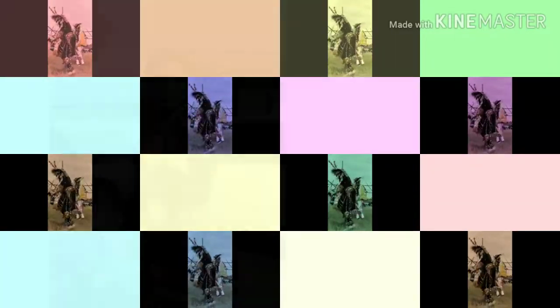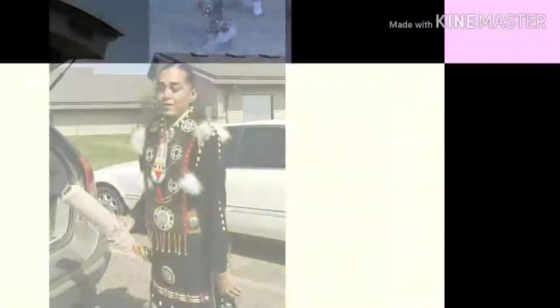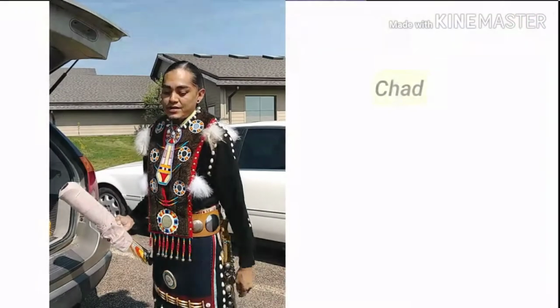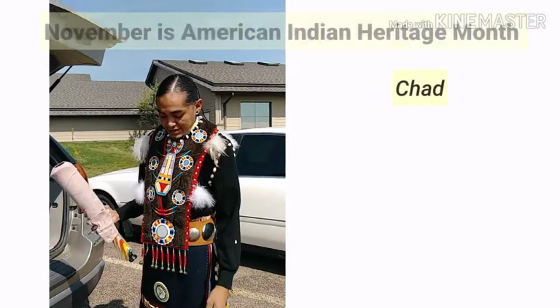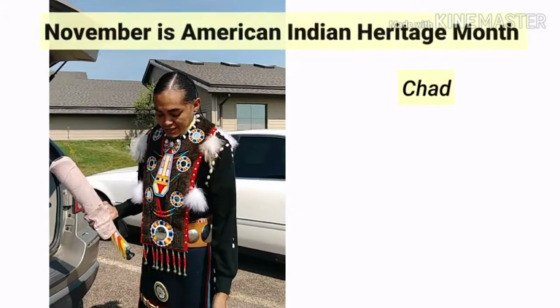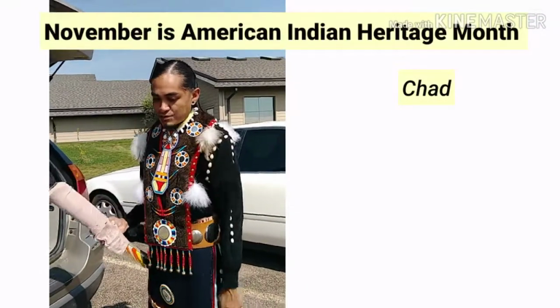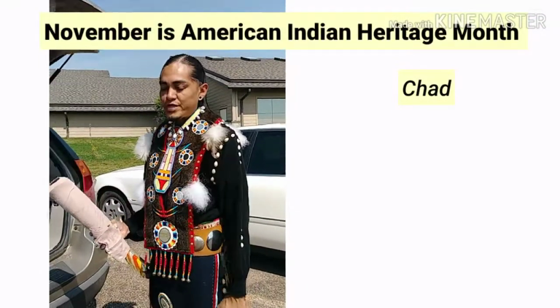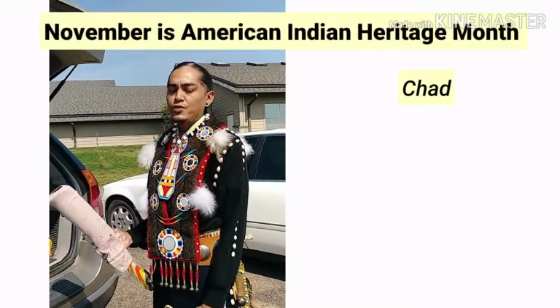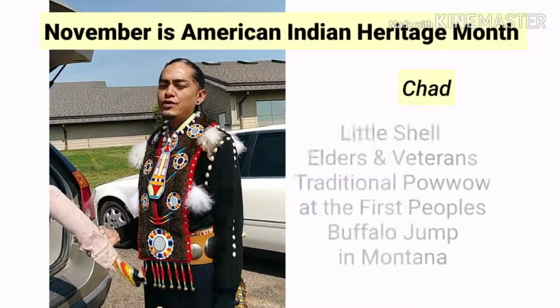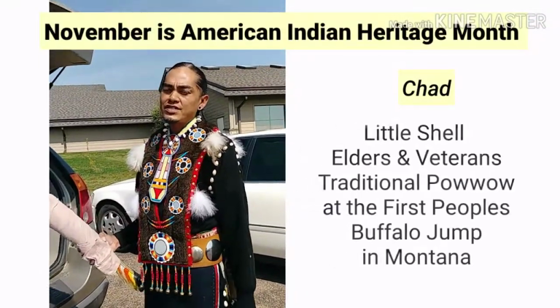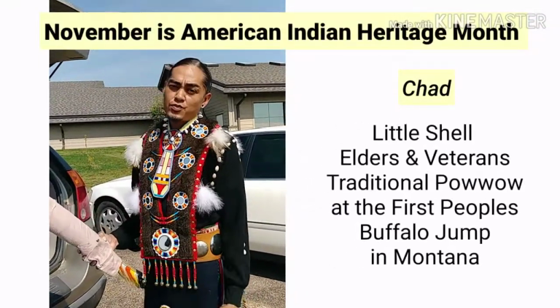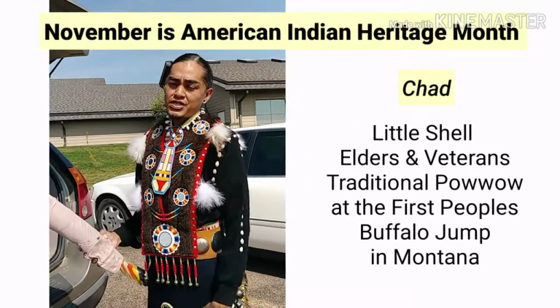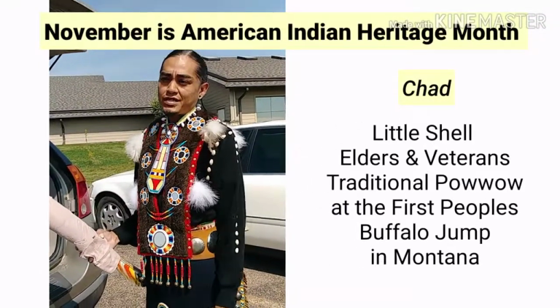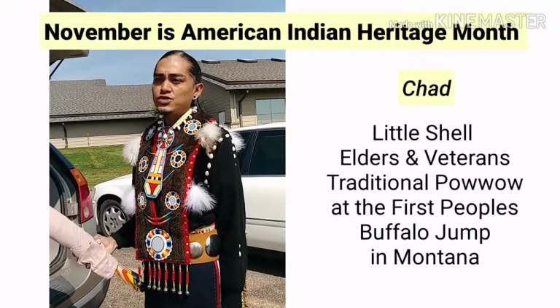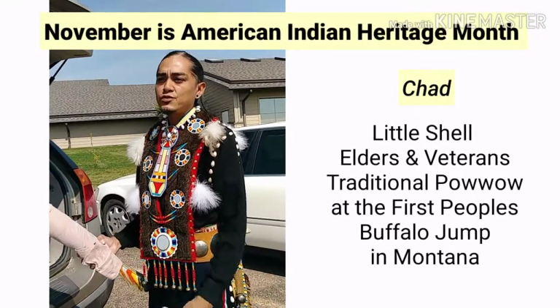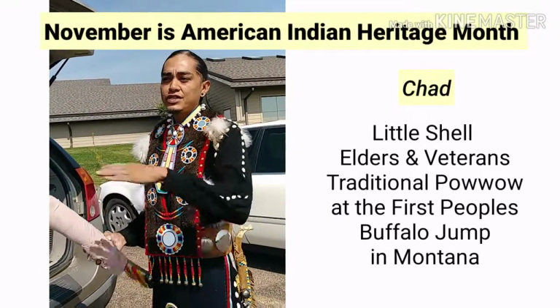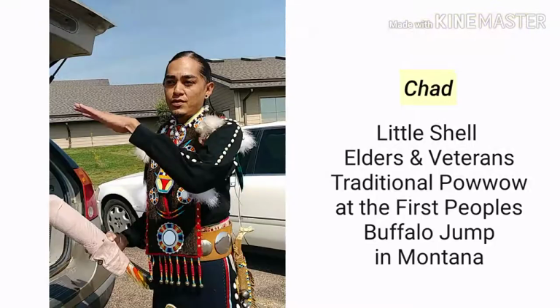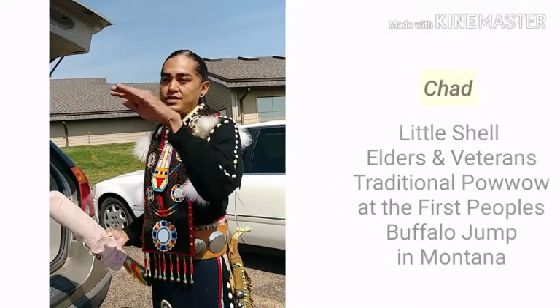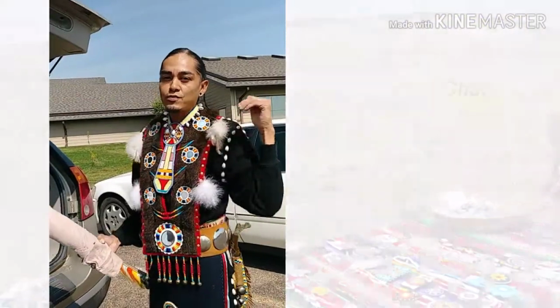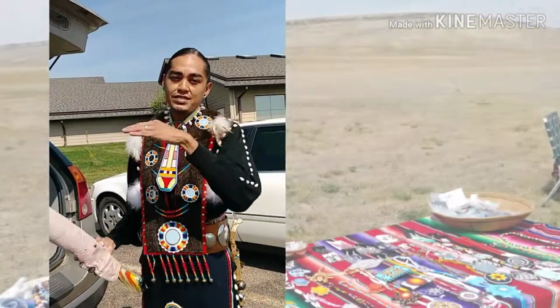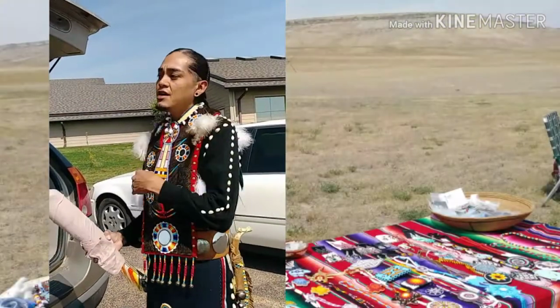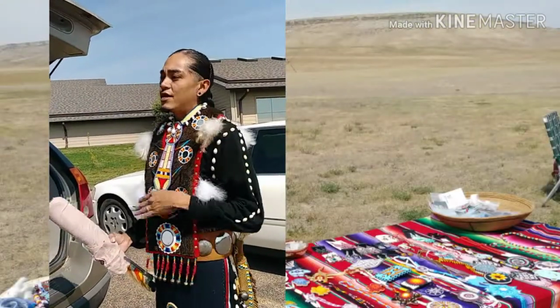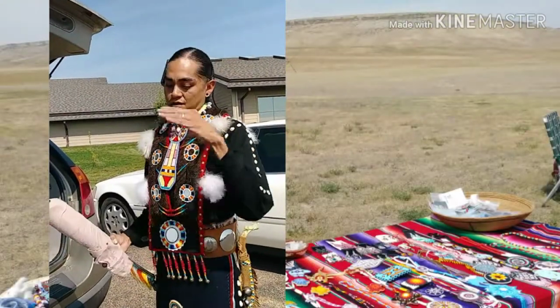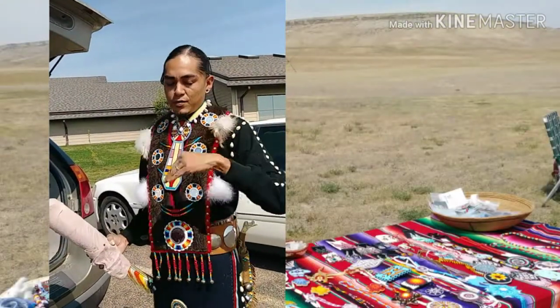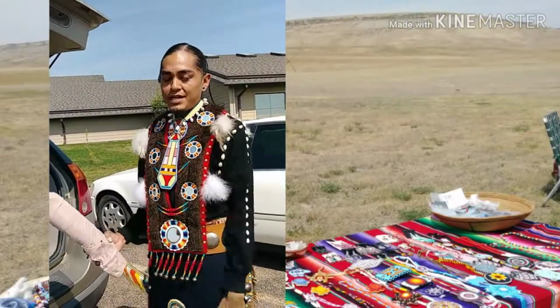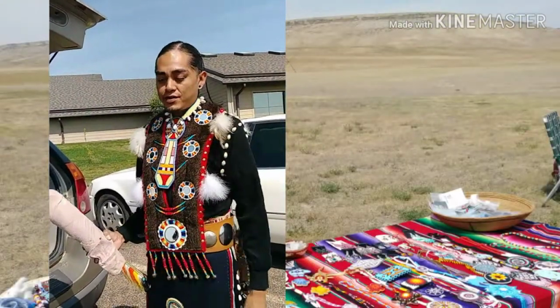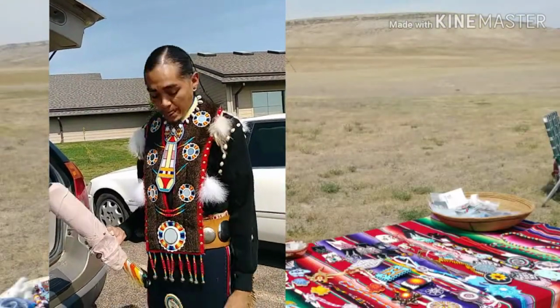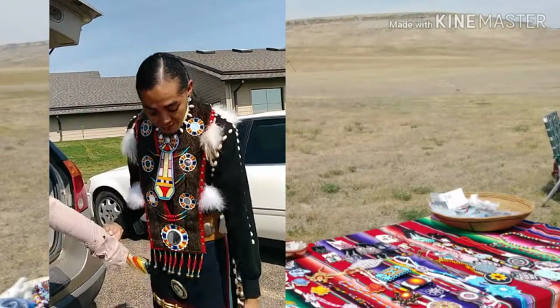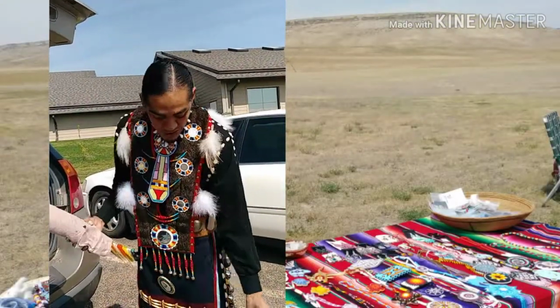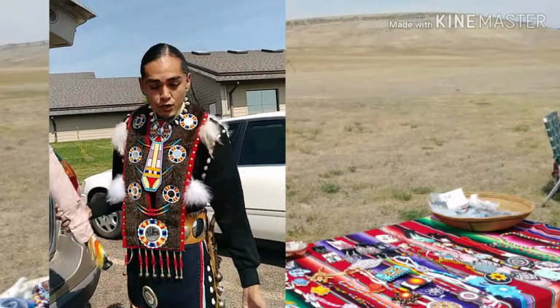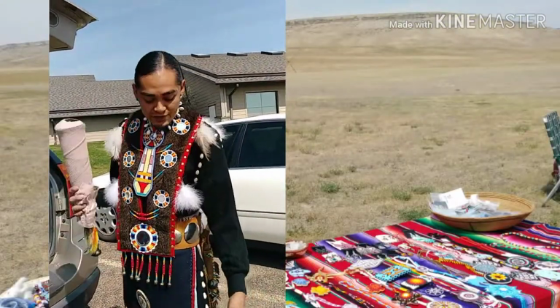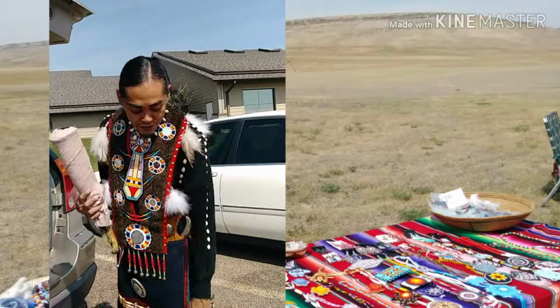What I am wearing is what they call the prairie grouse dance — the prairie chicken dance — which originated amongst the northern plains around the Montana area. Here's a quick brief description.